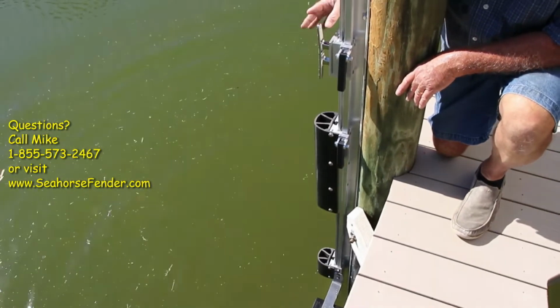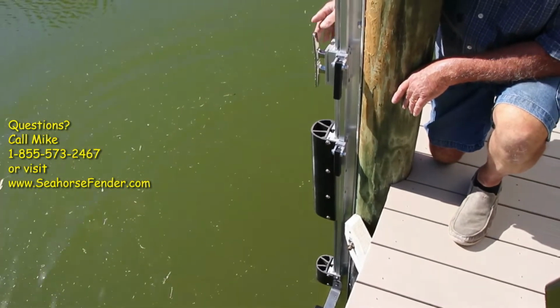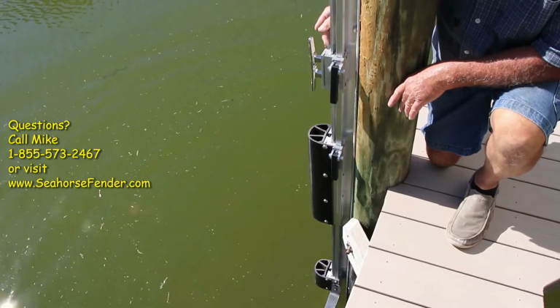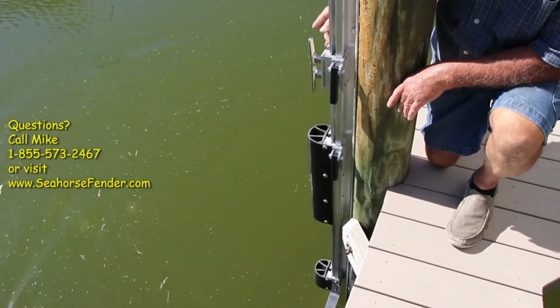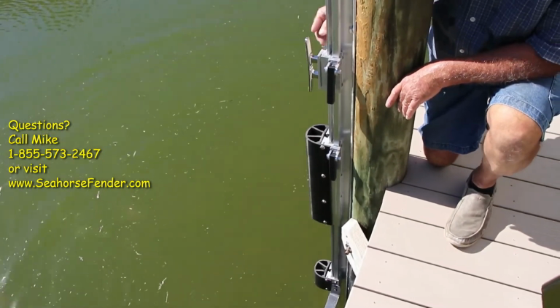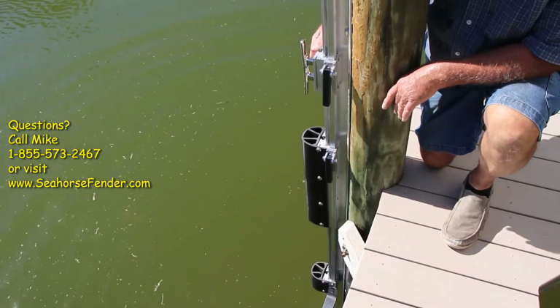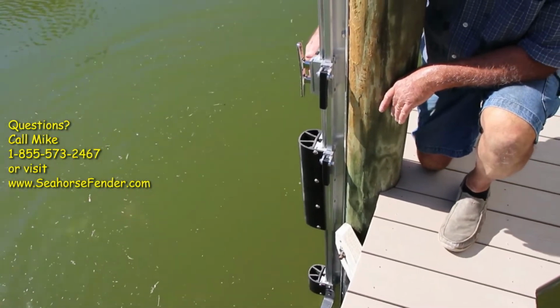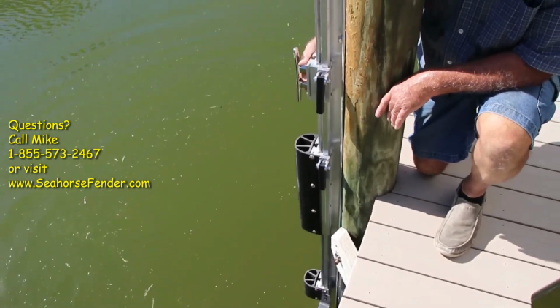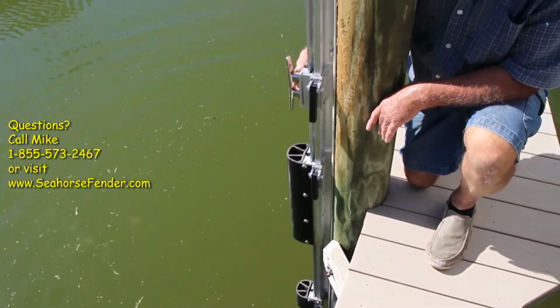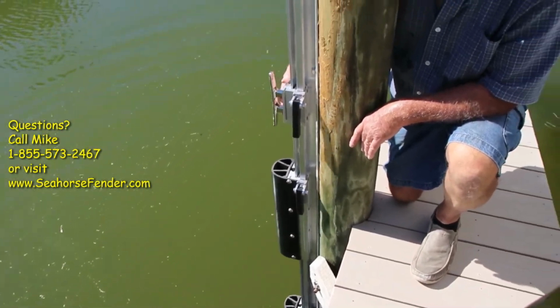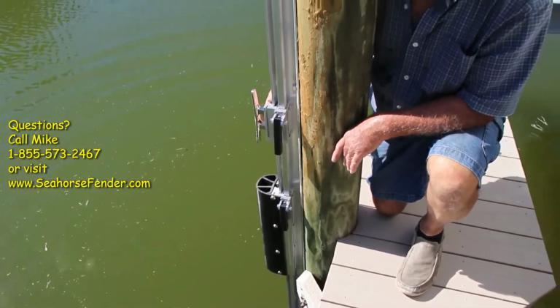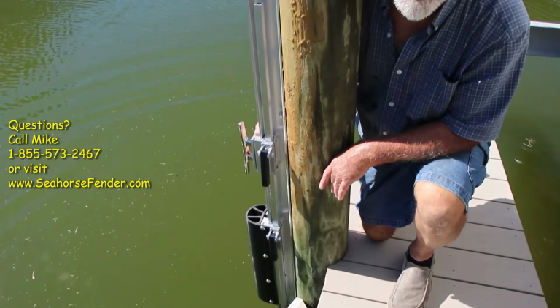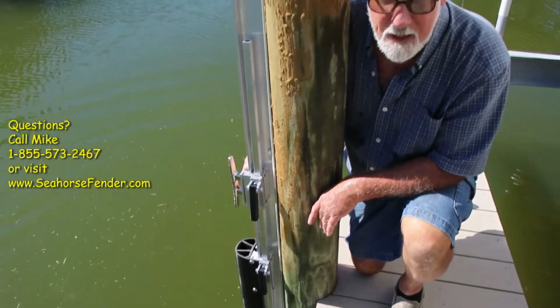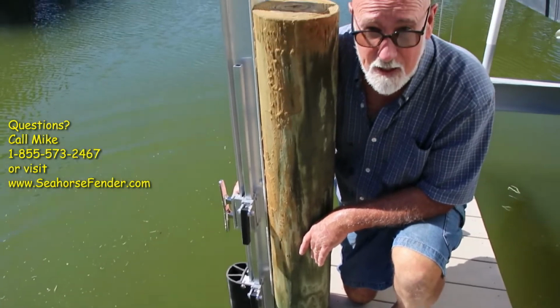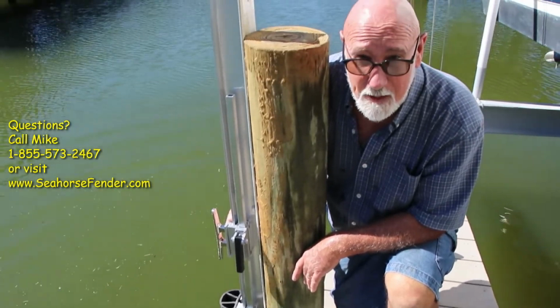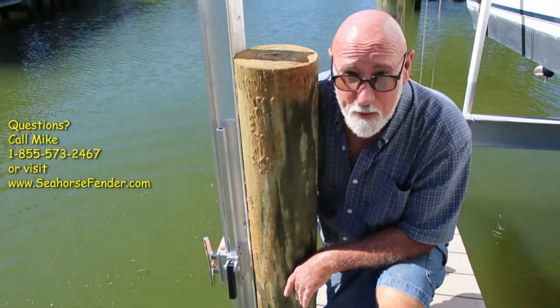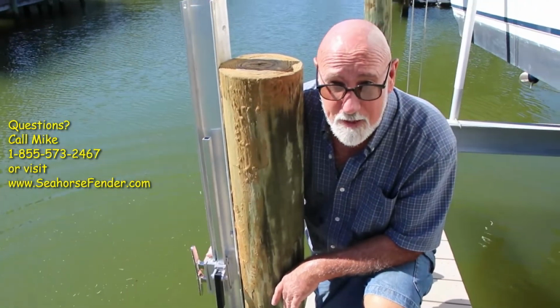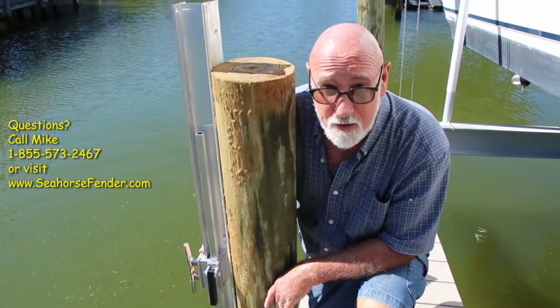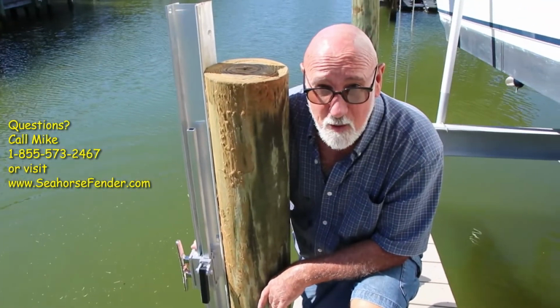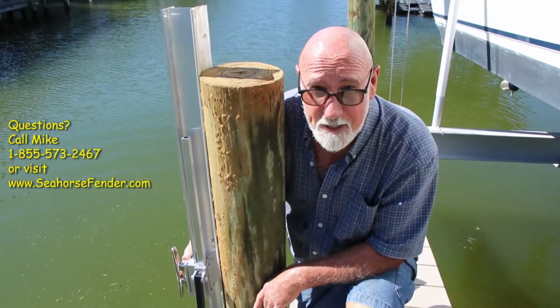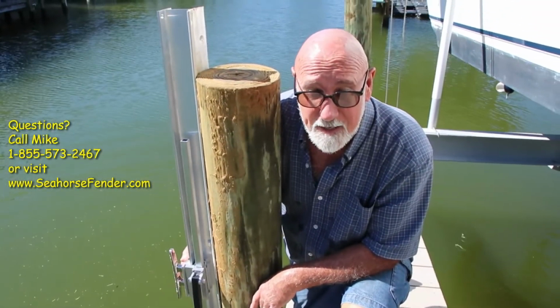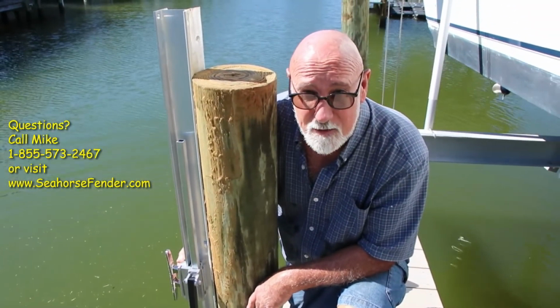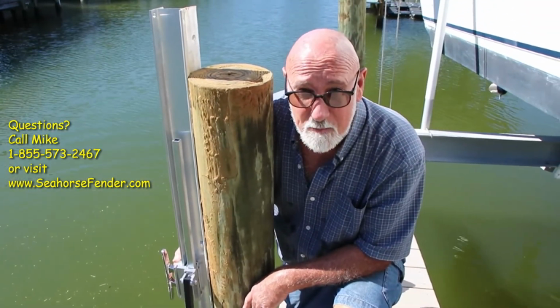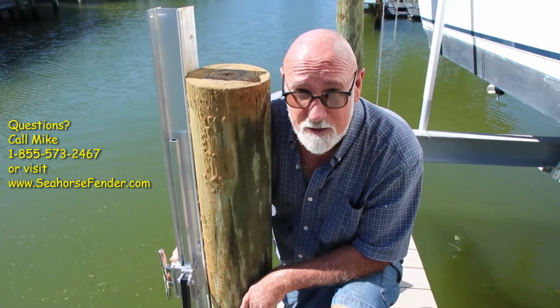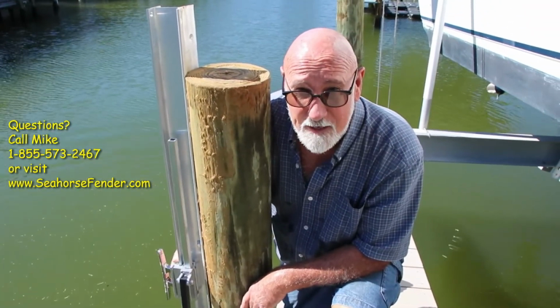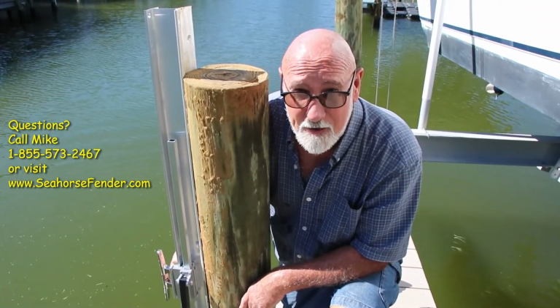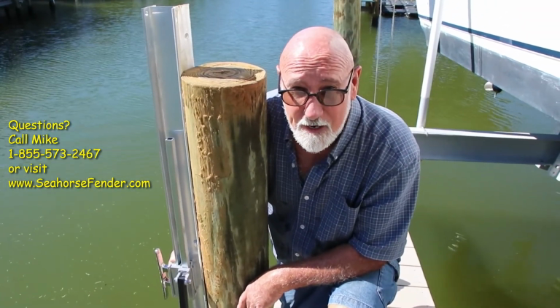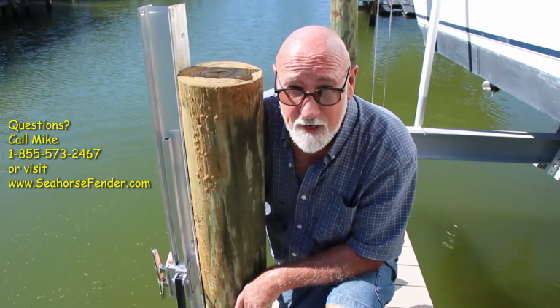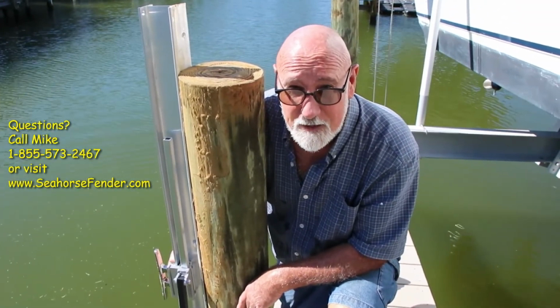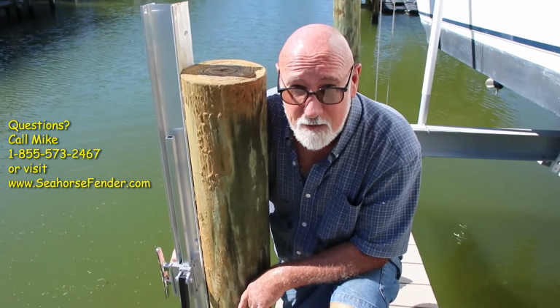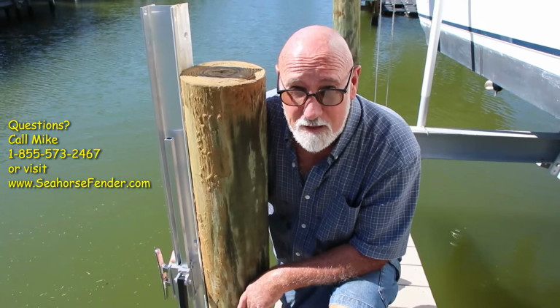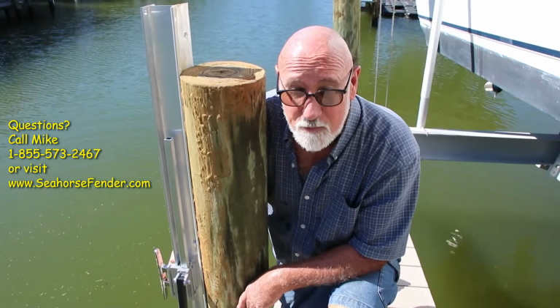Thank you very much. If you have any questions, I'm available all the time. You can reach me on the webpage or call me at the 800 number: 855-573-2467.